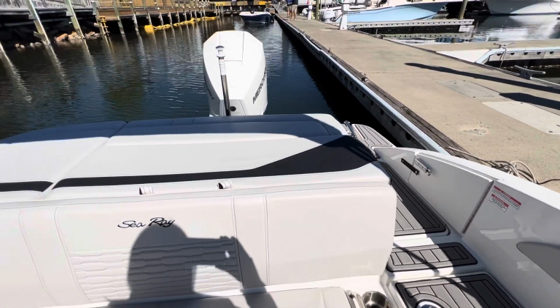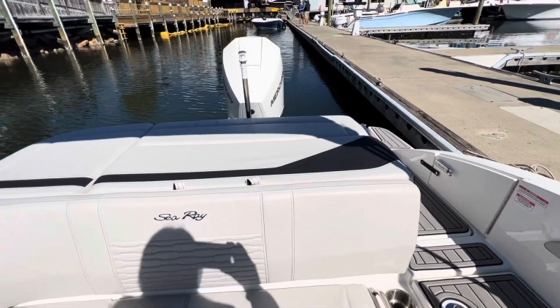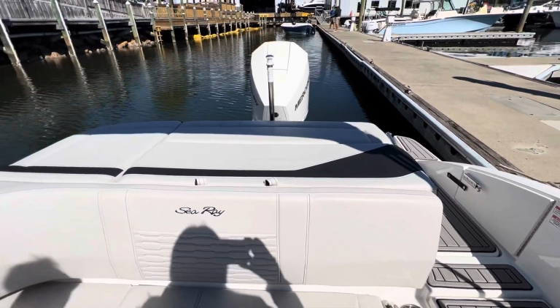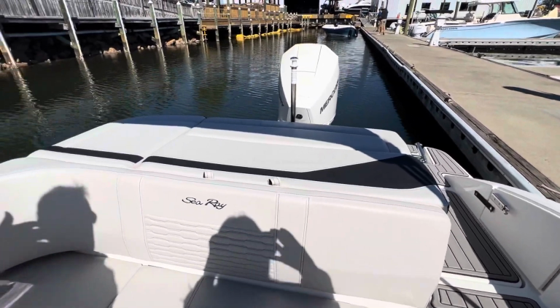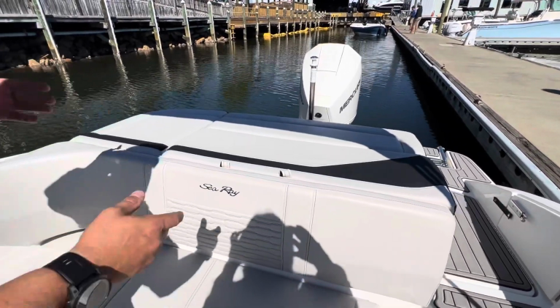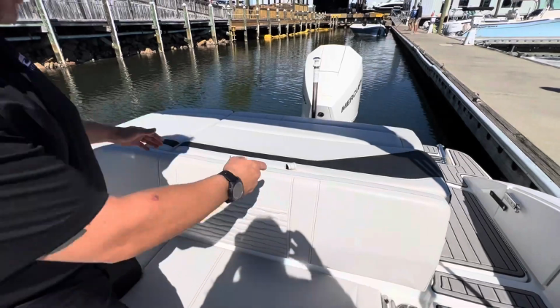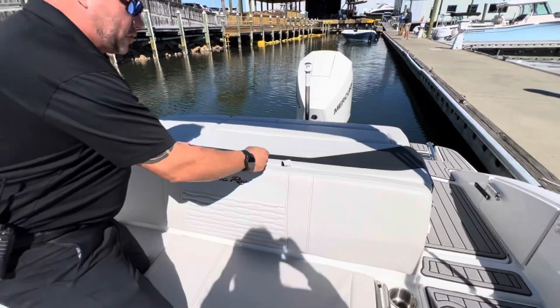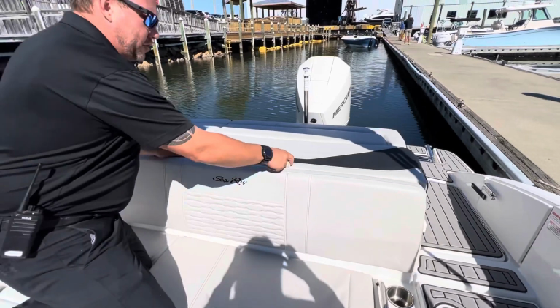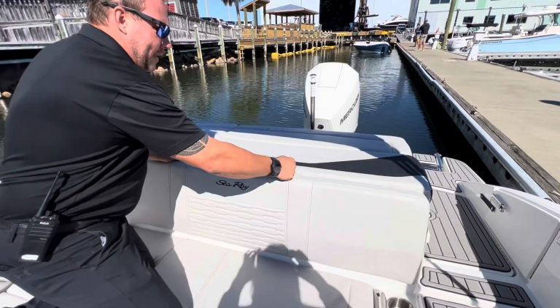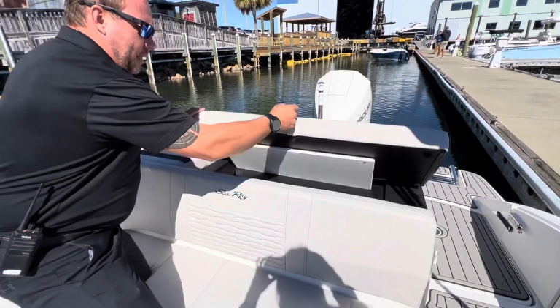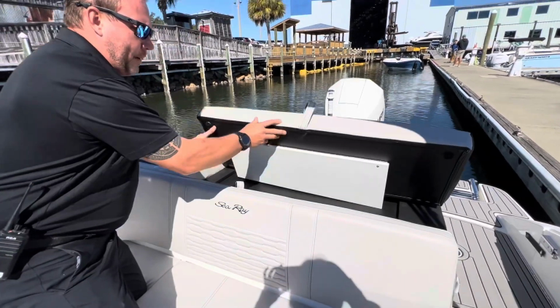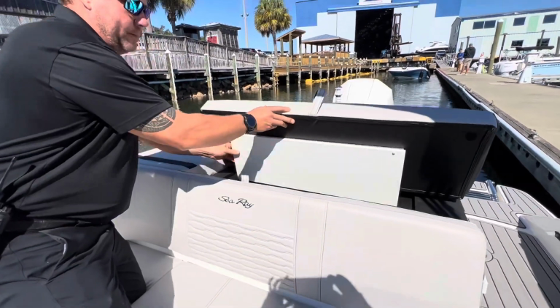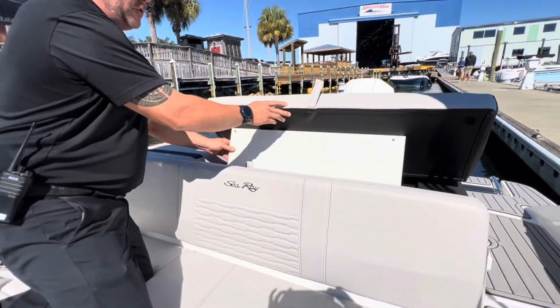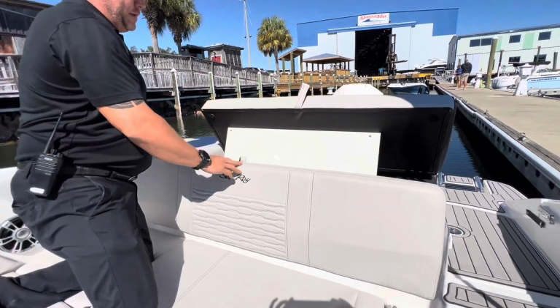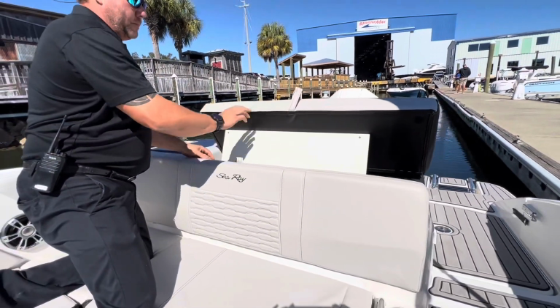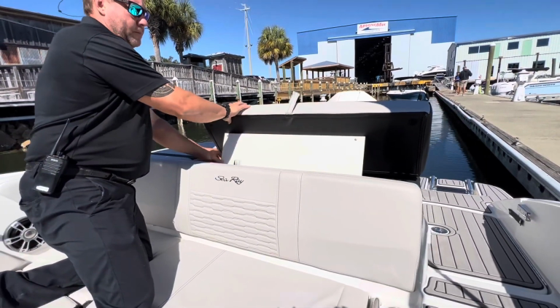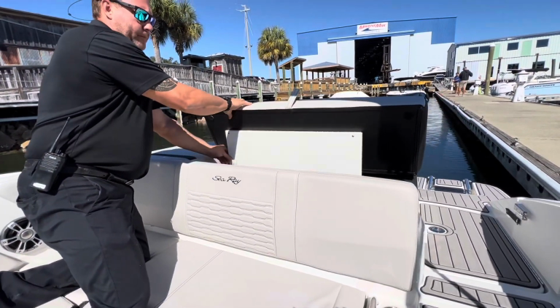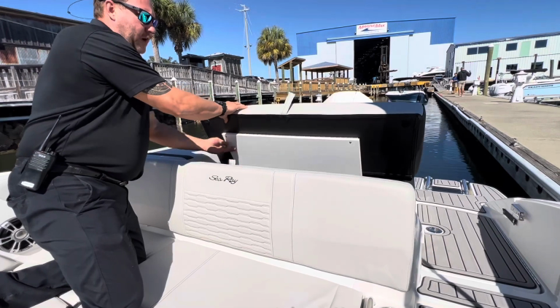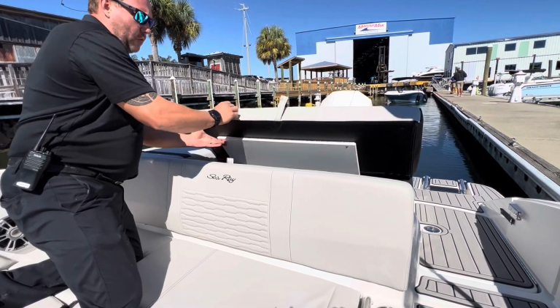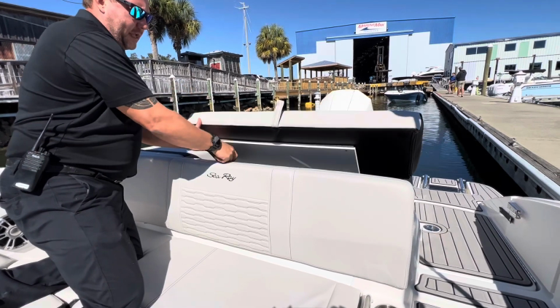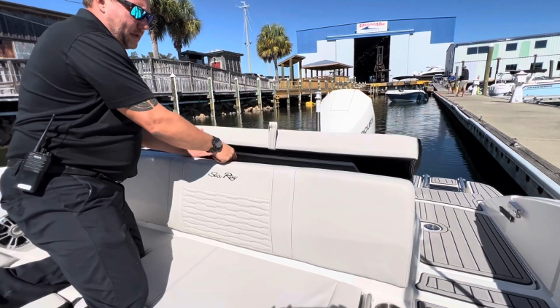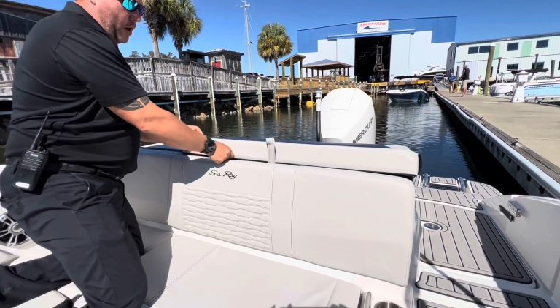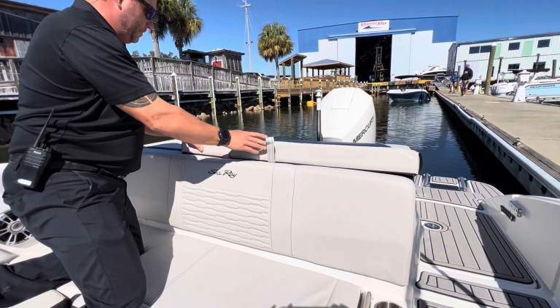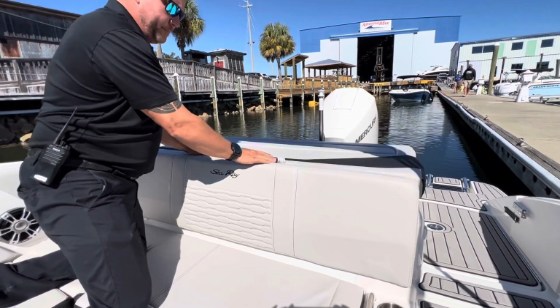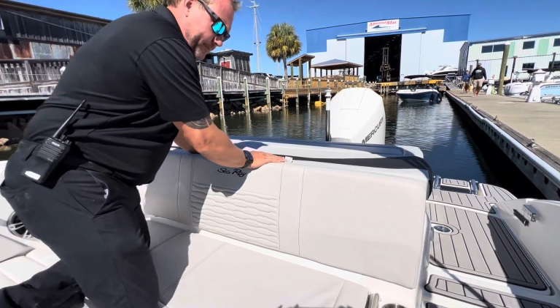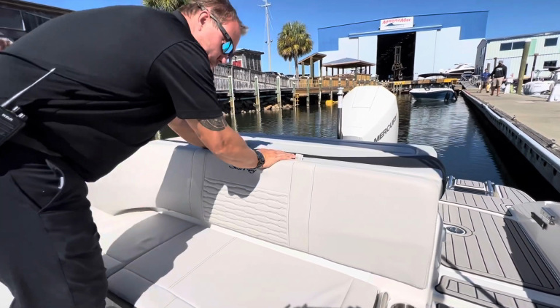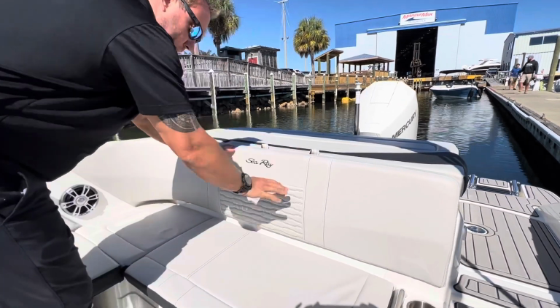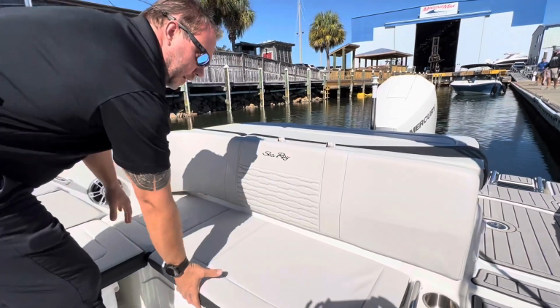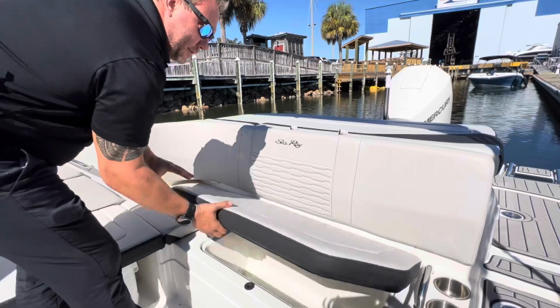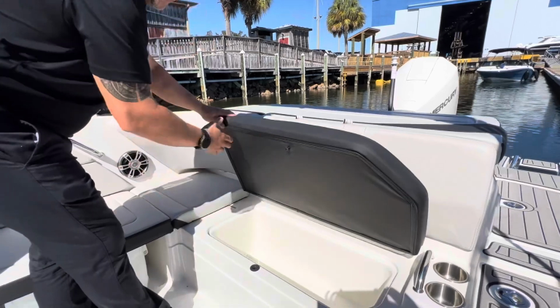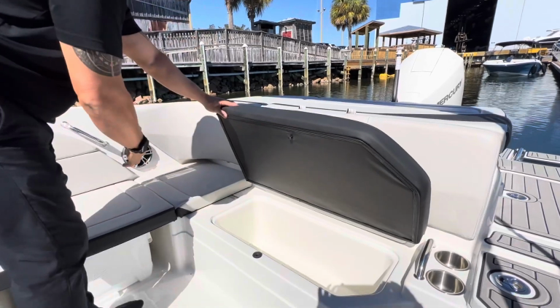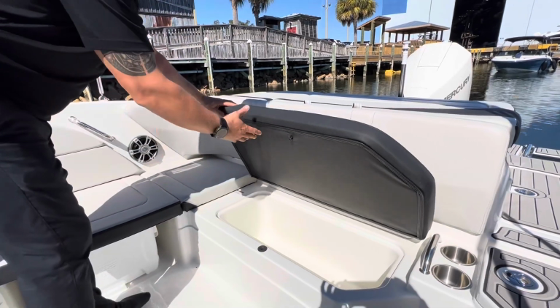One unique feature in the back with plenty of storage is a pop-up lounge seat for comfort while watching the kids out in the water. Lots of storage all the way throughout.